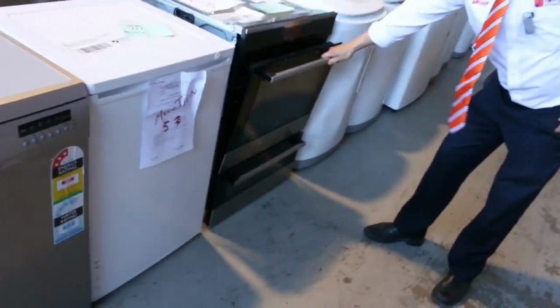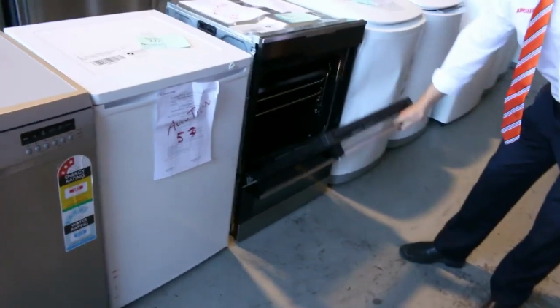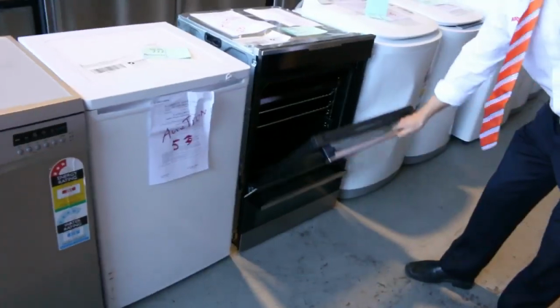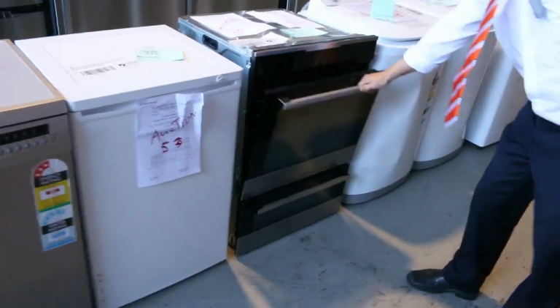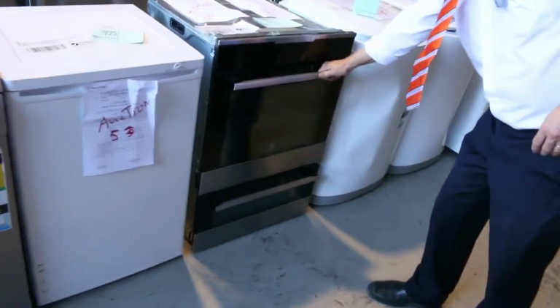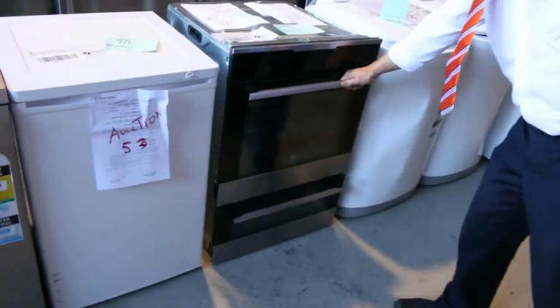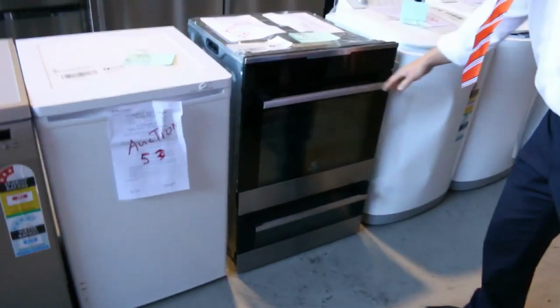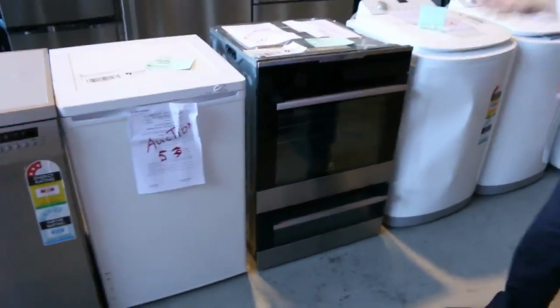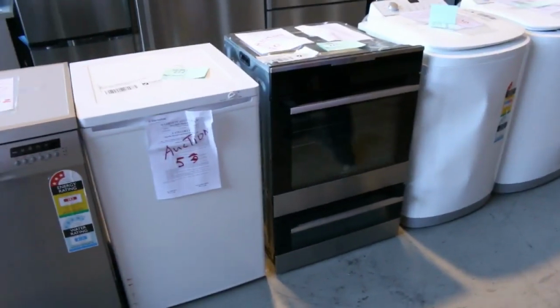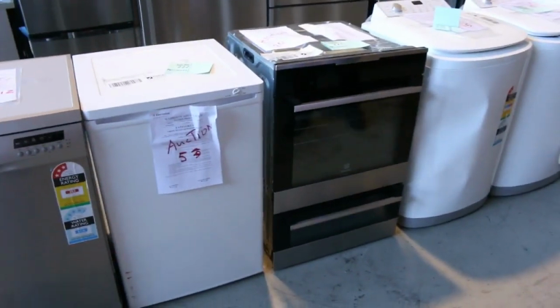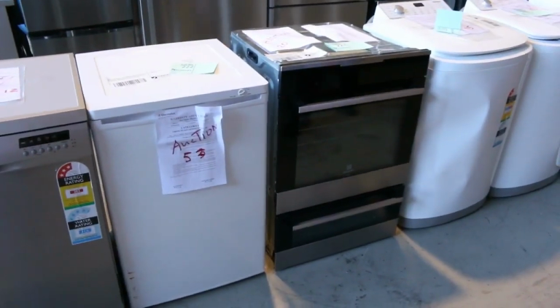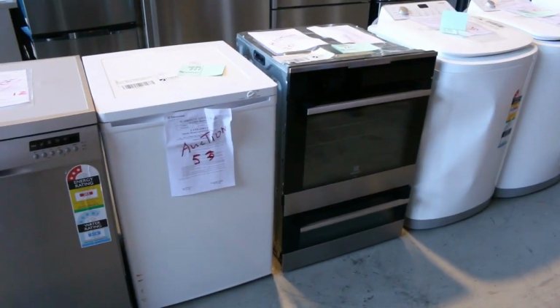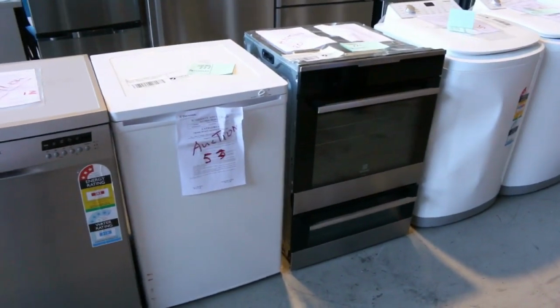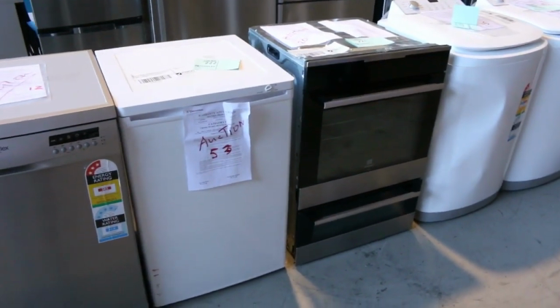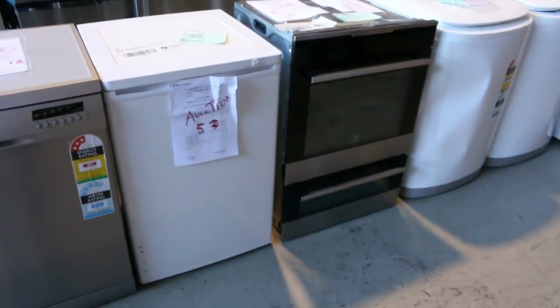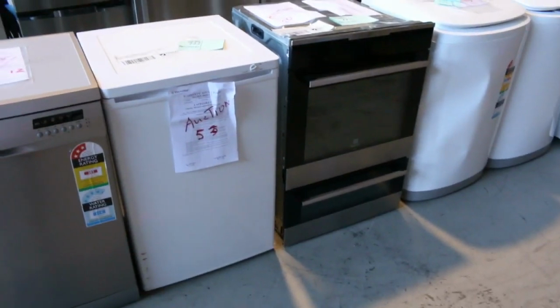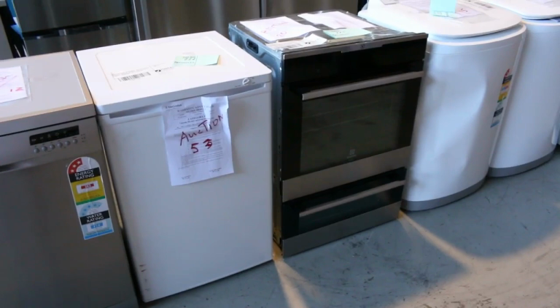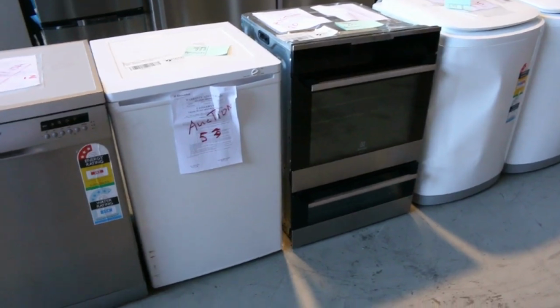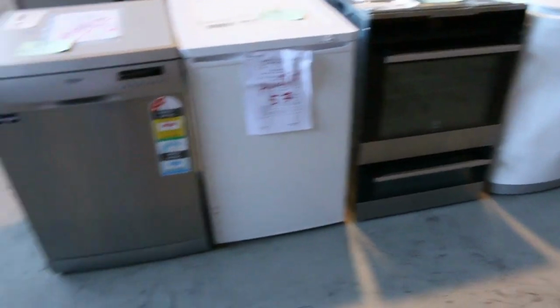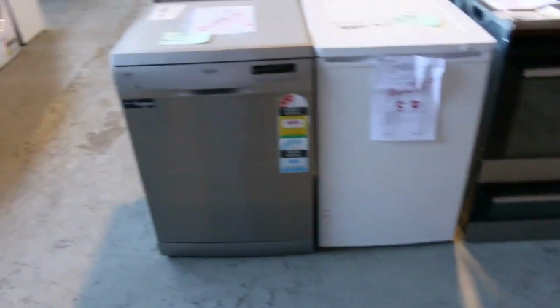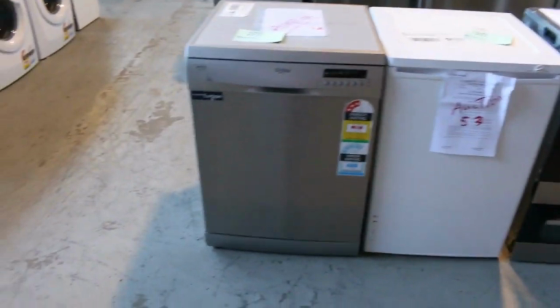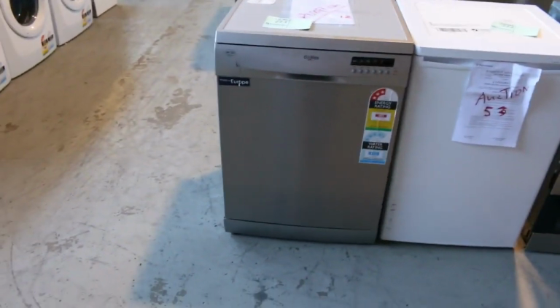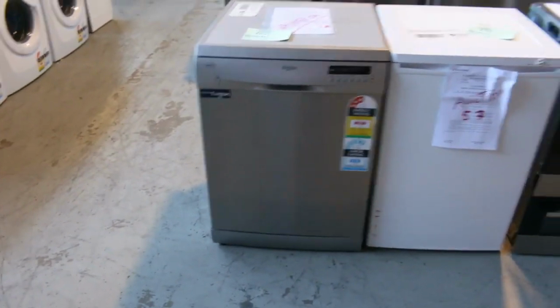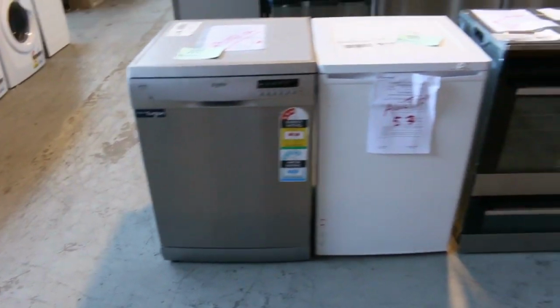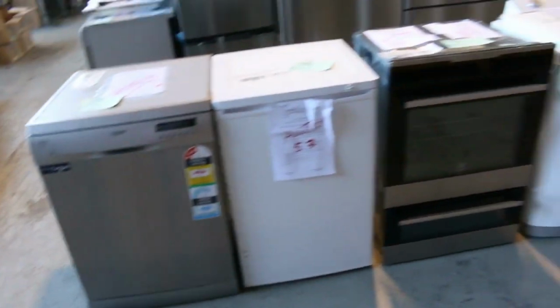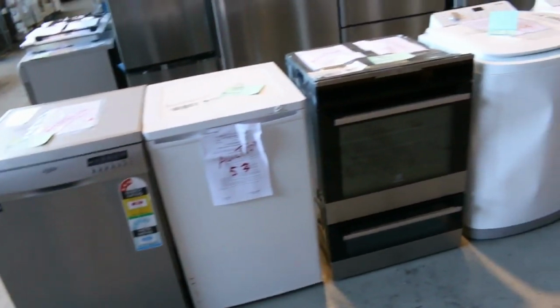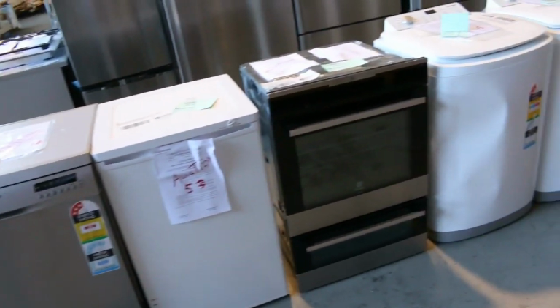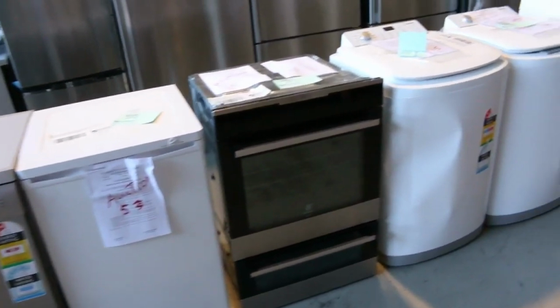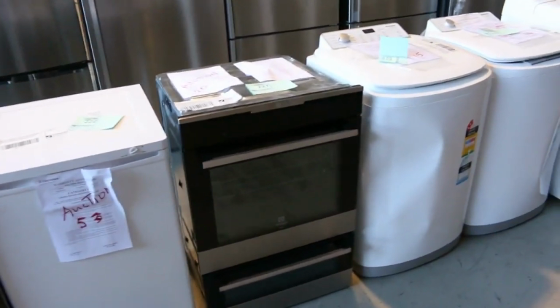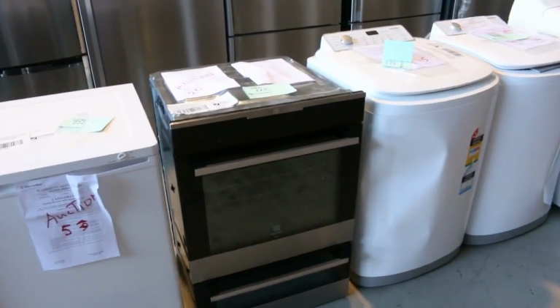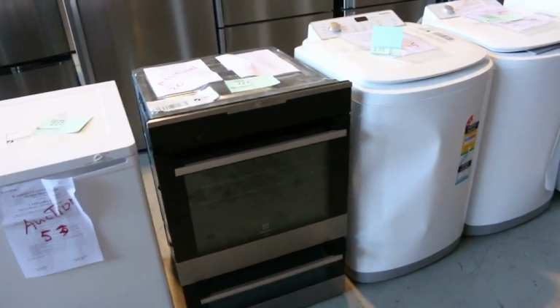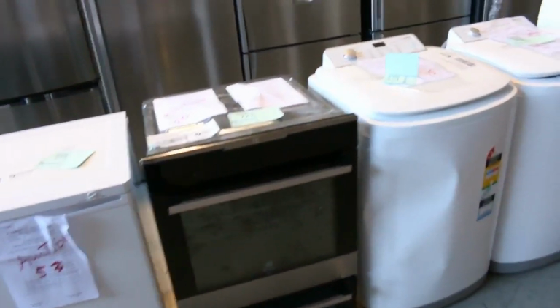I've also got a beautiful double oven out of Electrolux — I think that's a pyrolytic cleaning one too. Beautiful double oven out of Electrolux. I'll have a guess at that — I'm guessing it'll go for about the $1,500 mark, but that's just a guess.